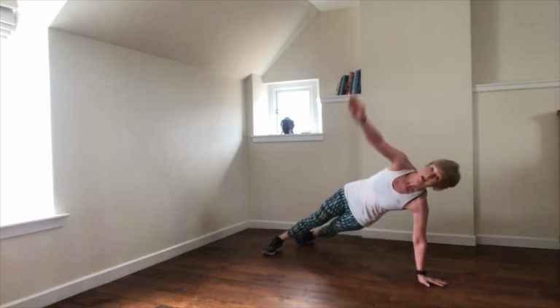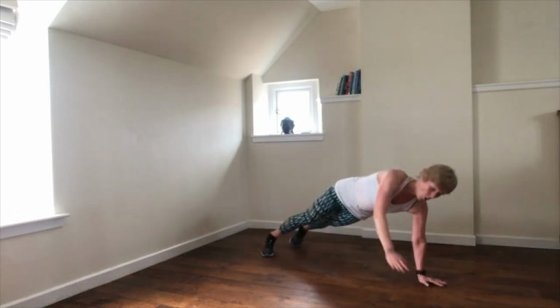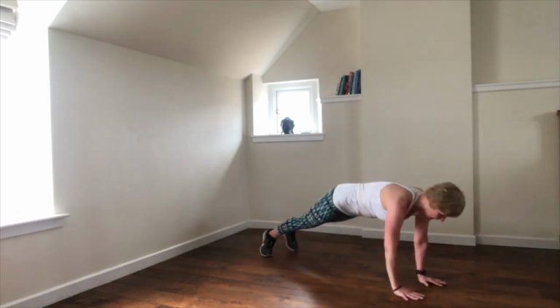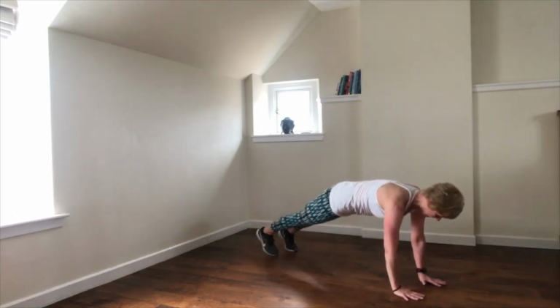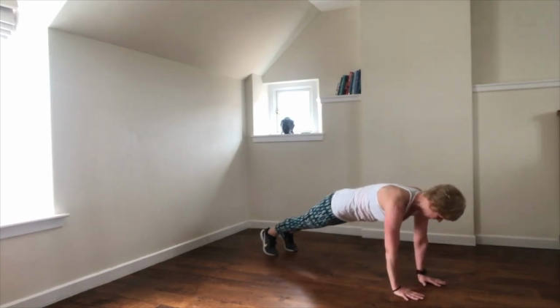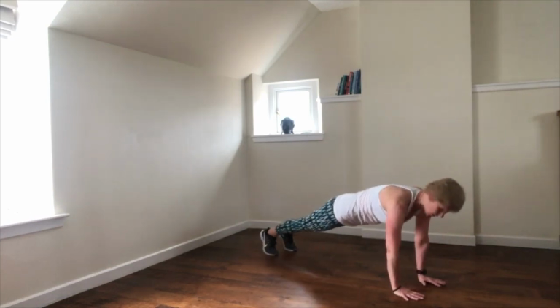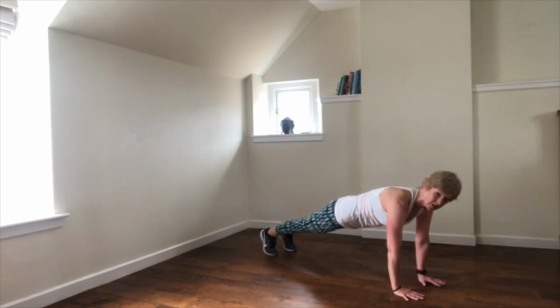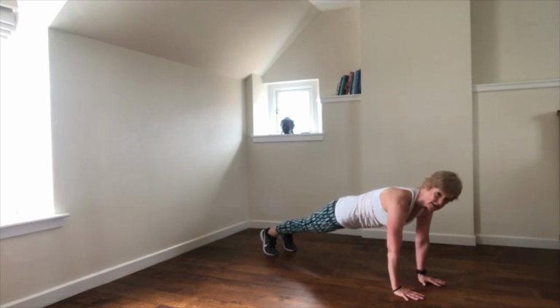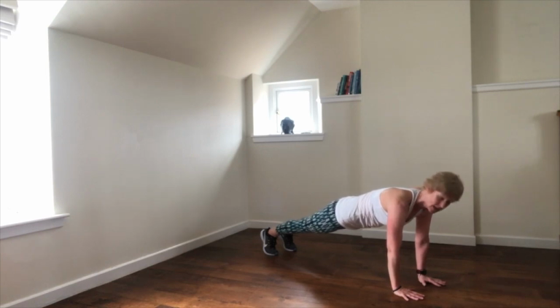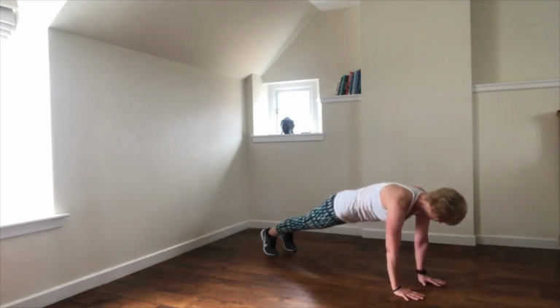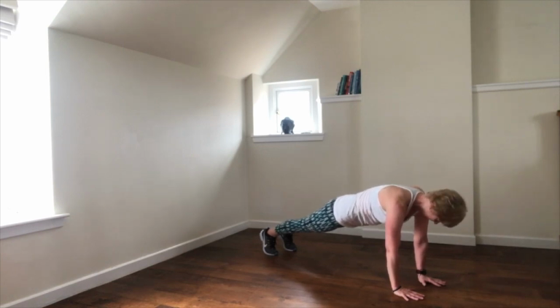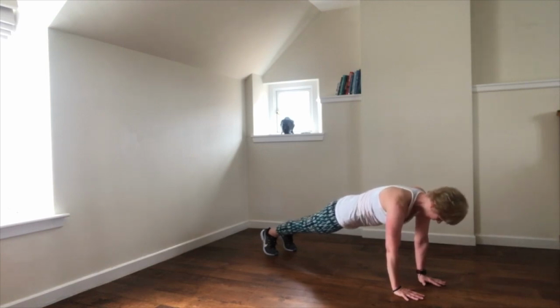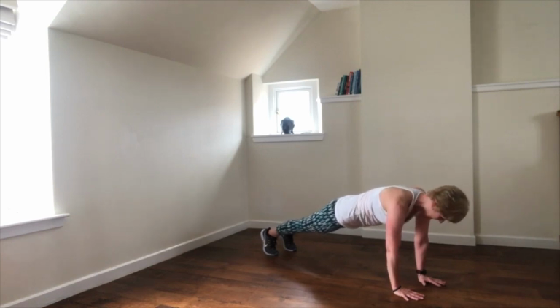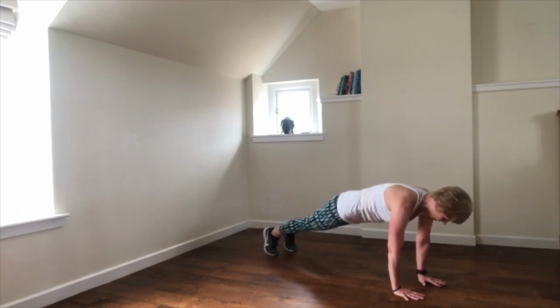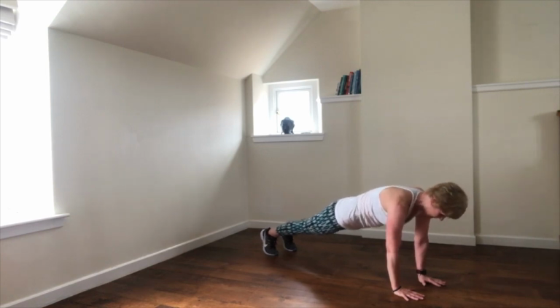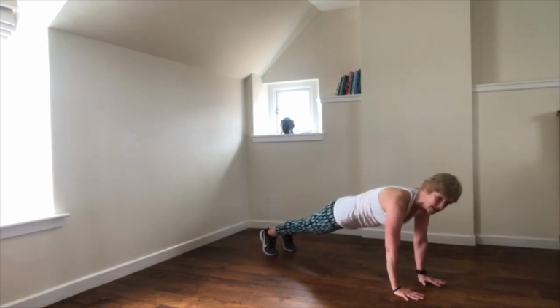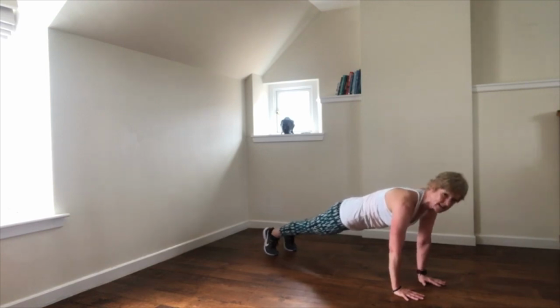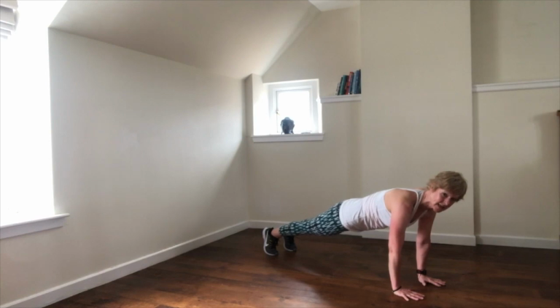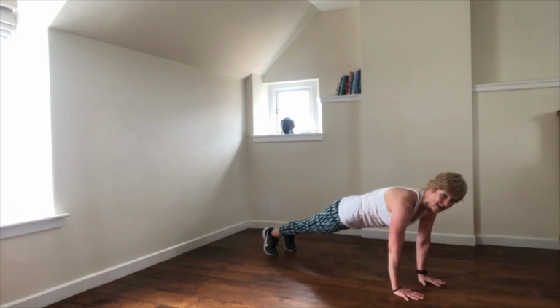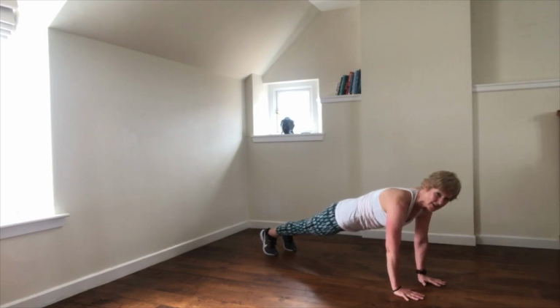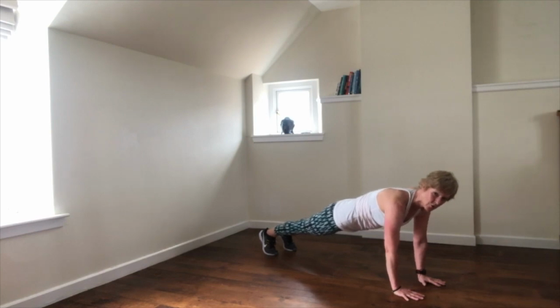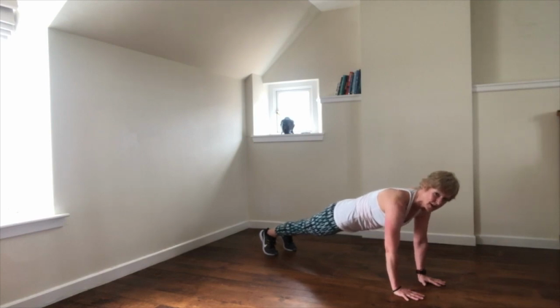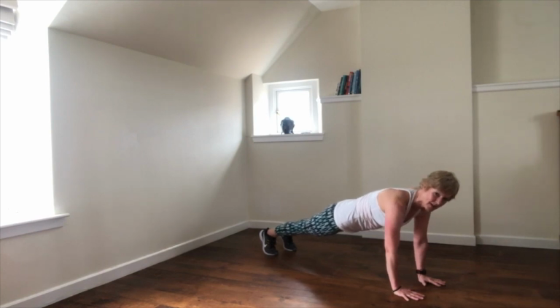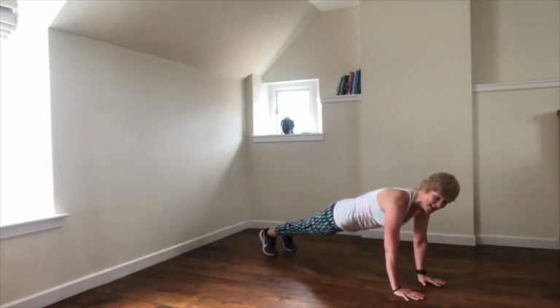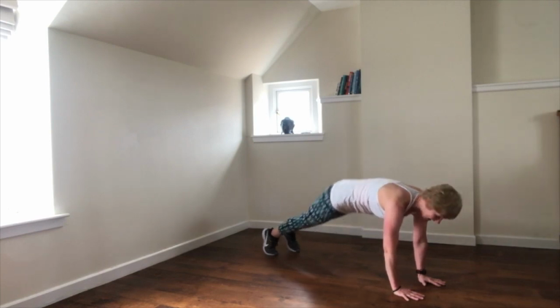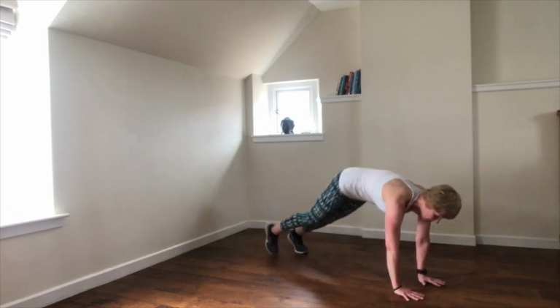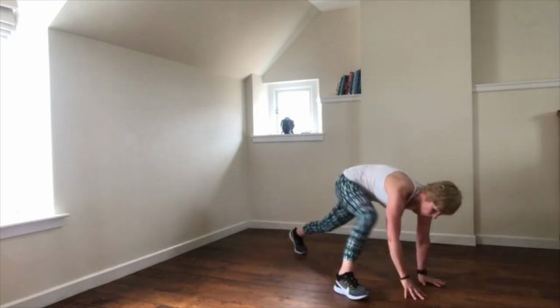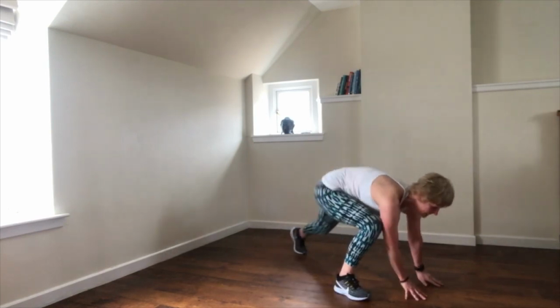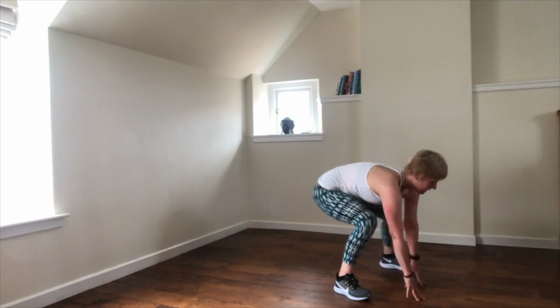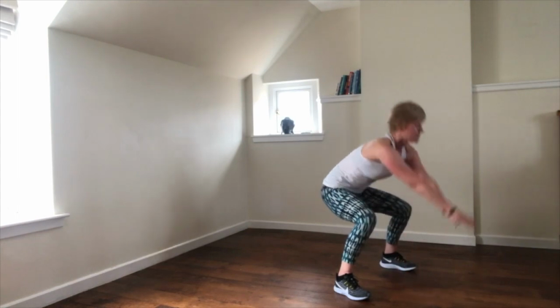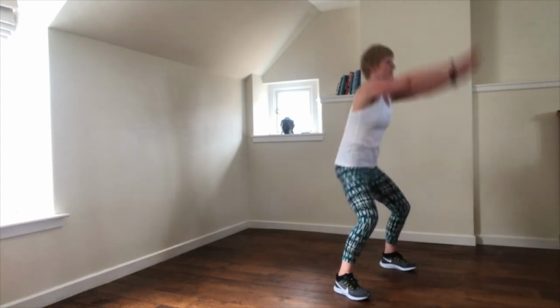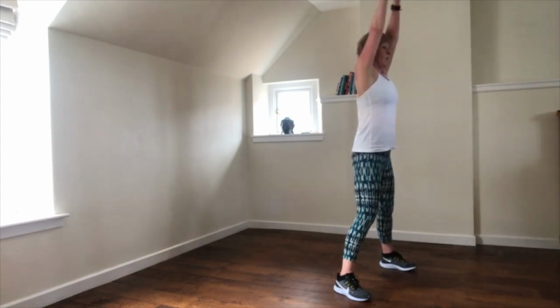Now hold the plank. You can go back to your knees or stay on your toes. Curl into the knees, engage into the core, push the heels away, and then come up in your own way to a squat.